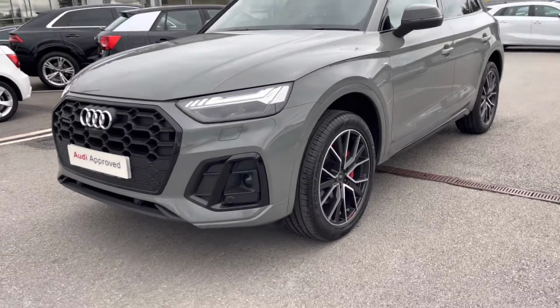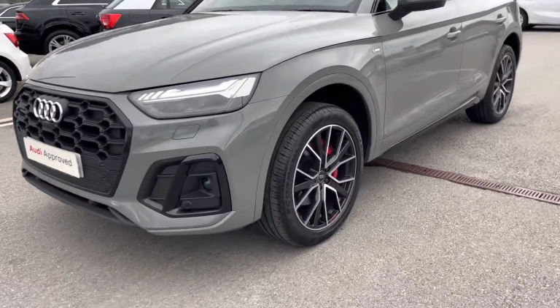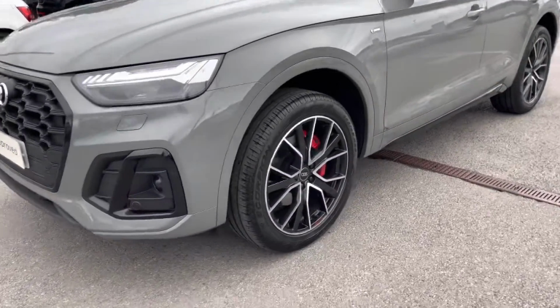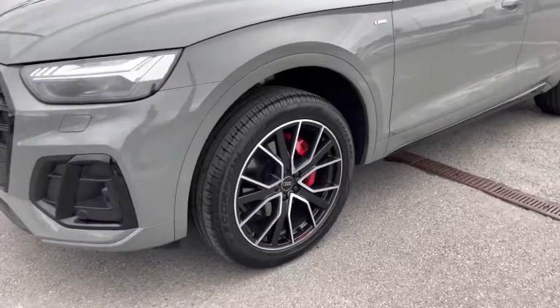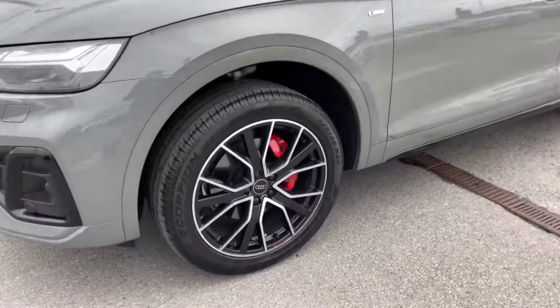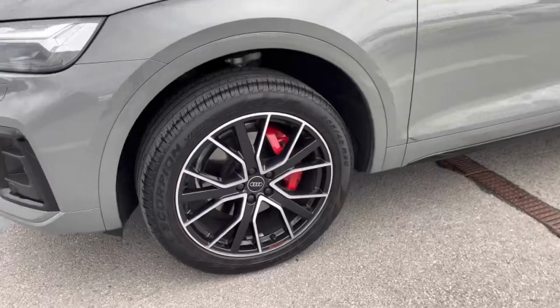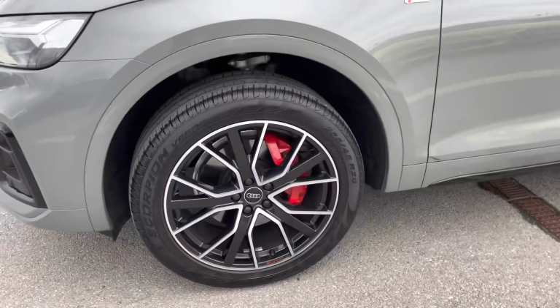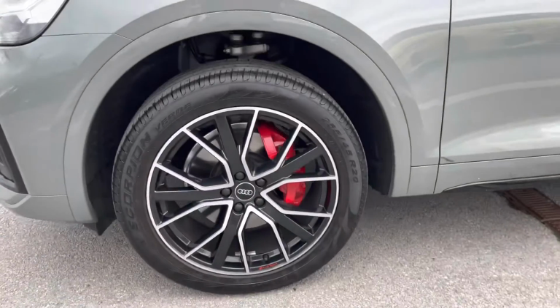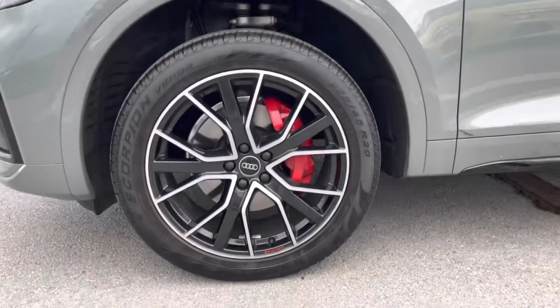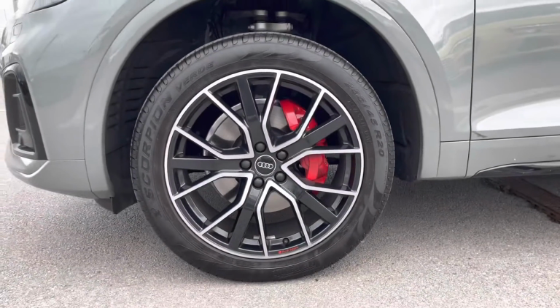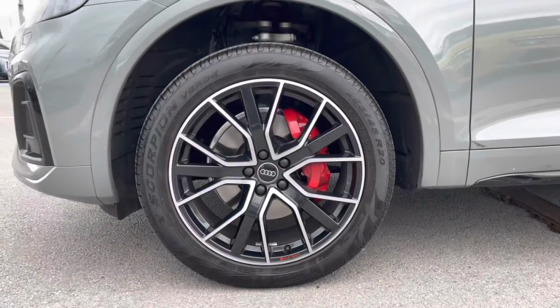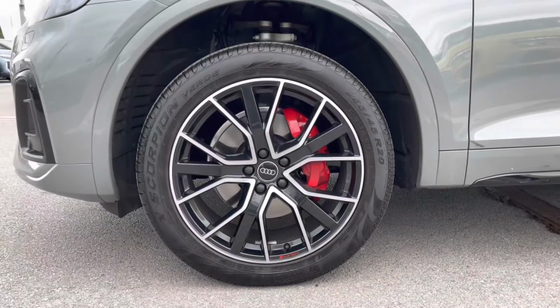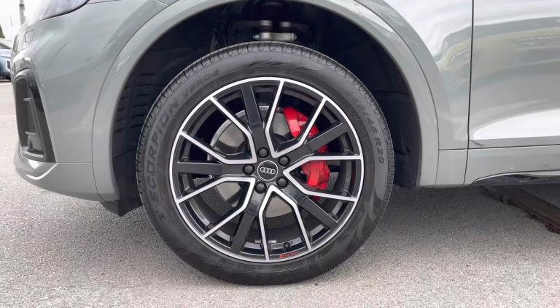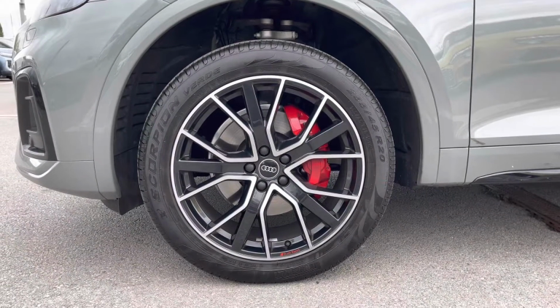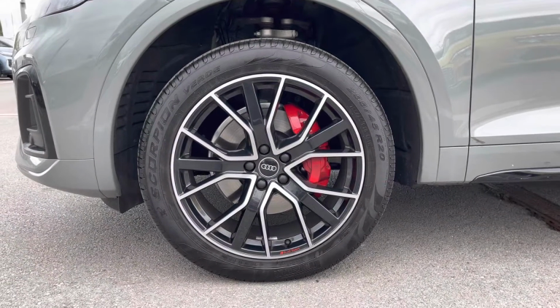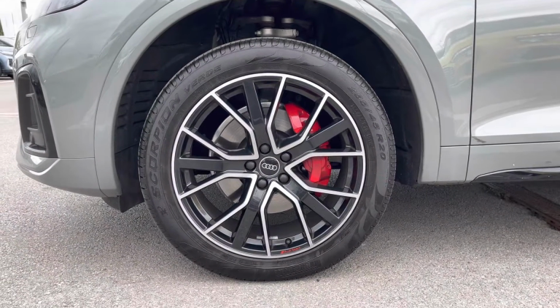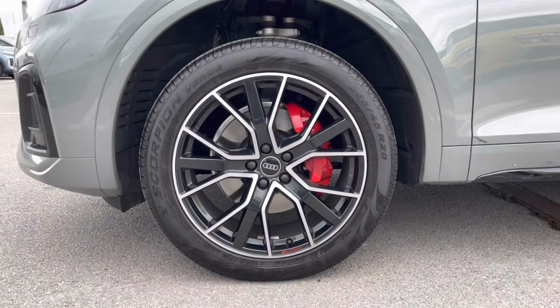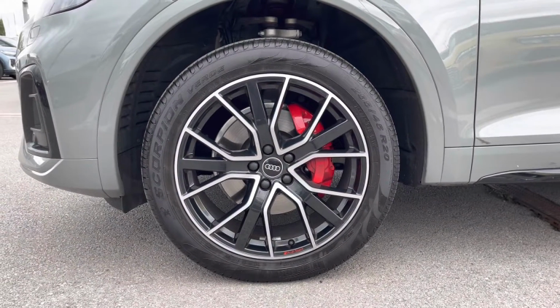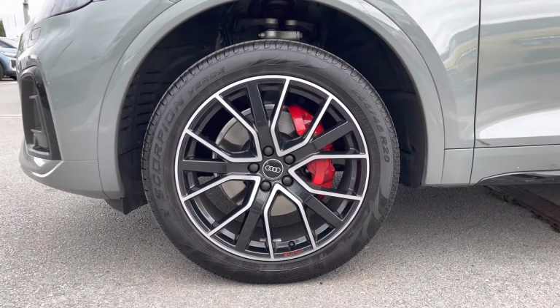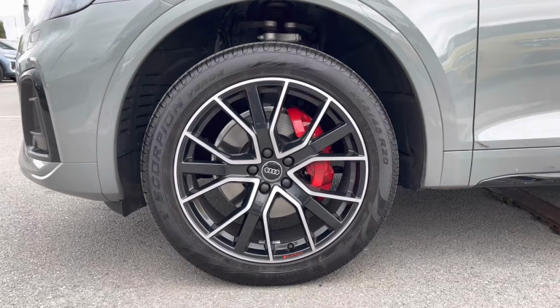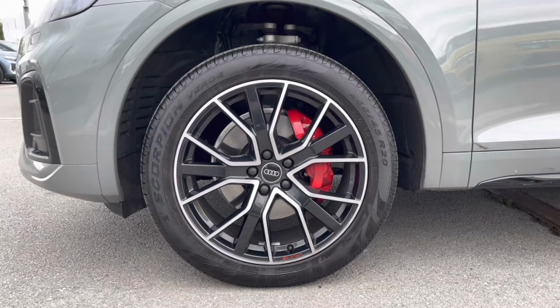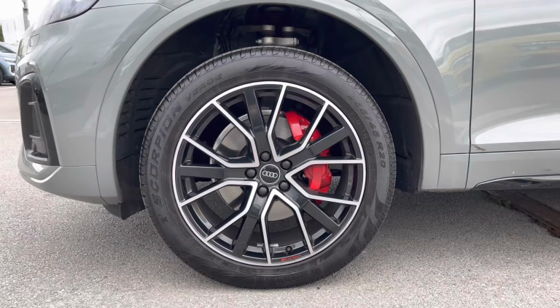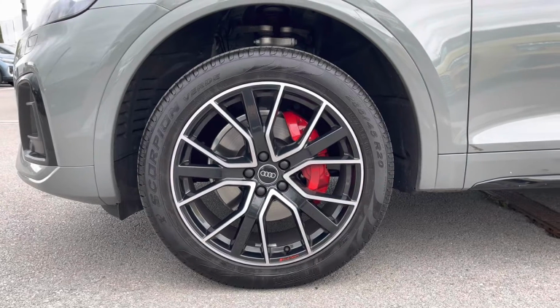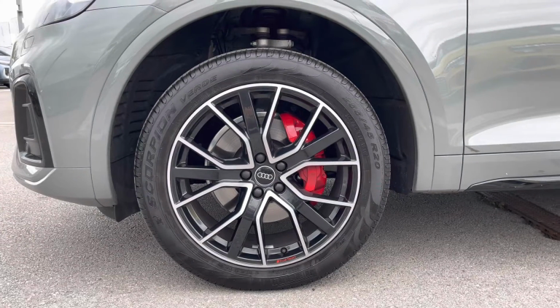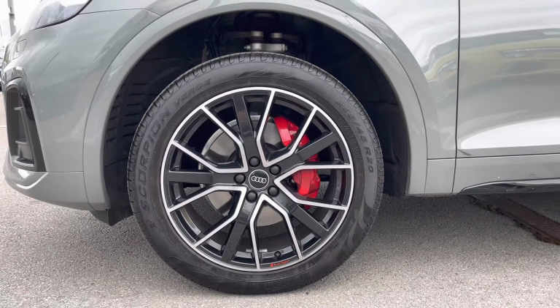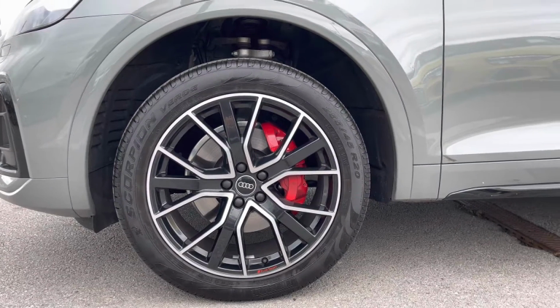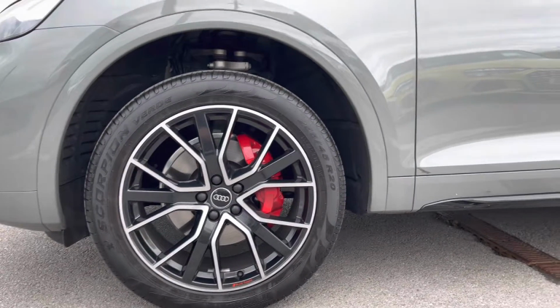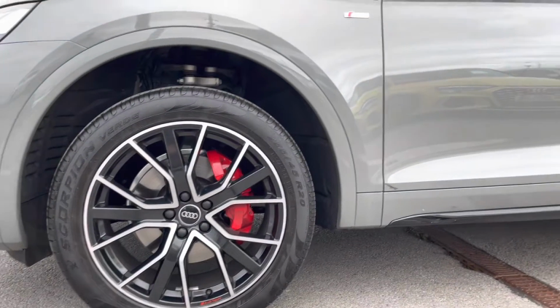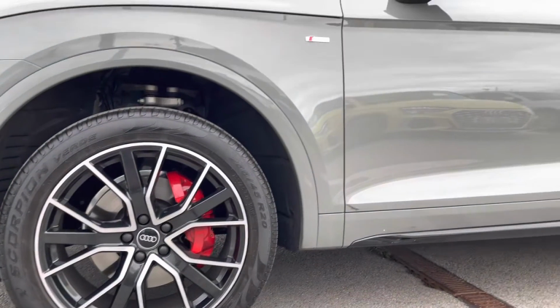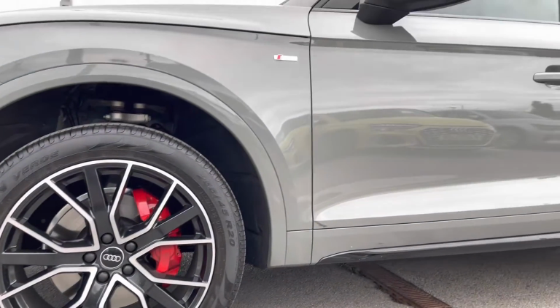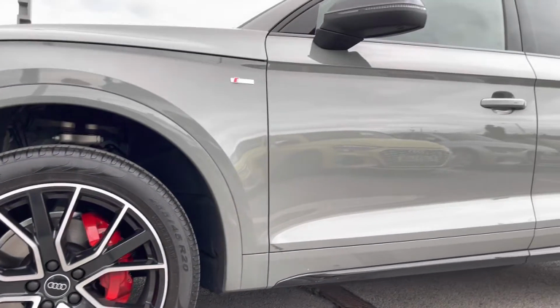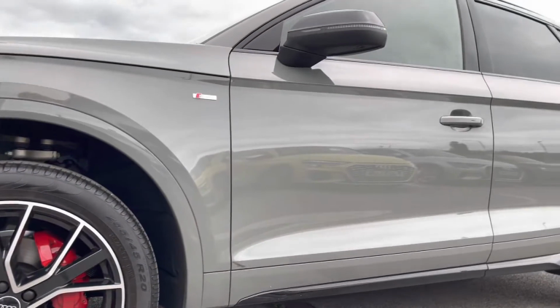Coming right to the side of the car, we have the 20 inch alloy wheels in 5V spoke design, Audi Sport and gloss black with diamond coat finish, paired with the red brake calipers, really pulling this car apart from any others on the road.